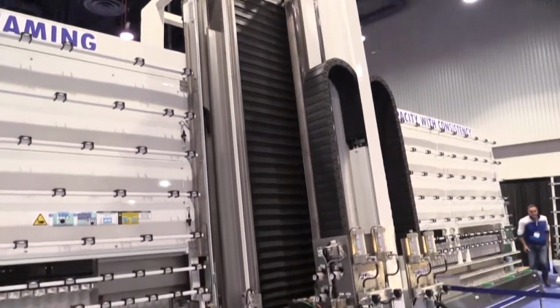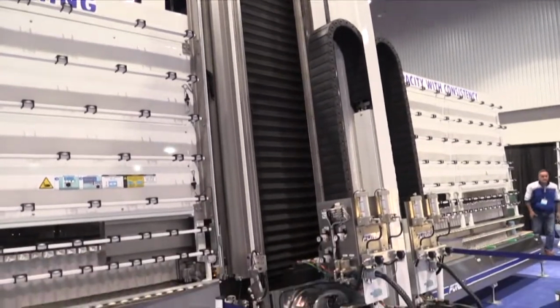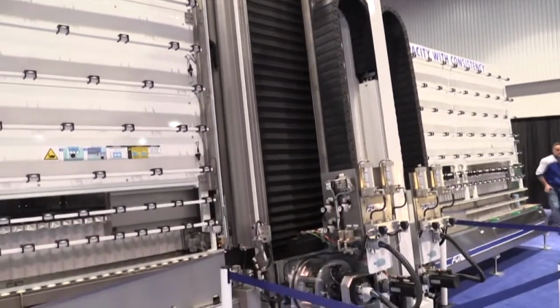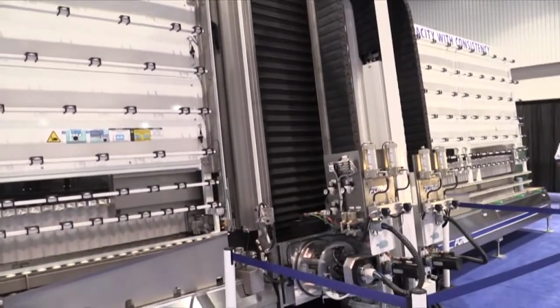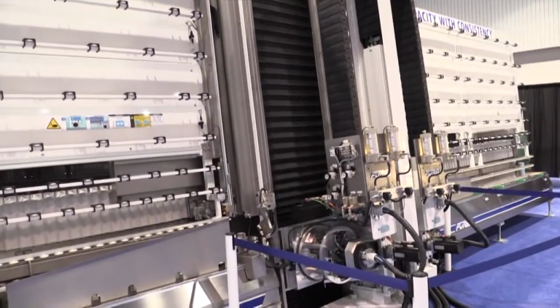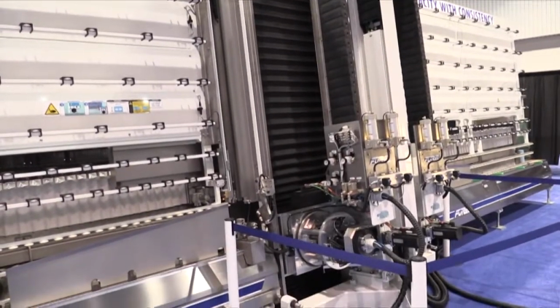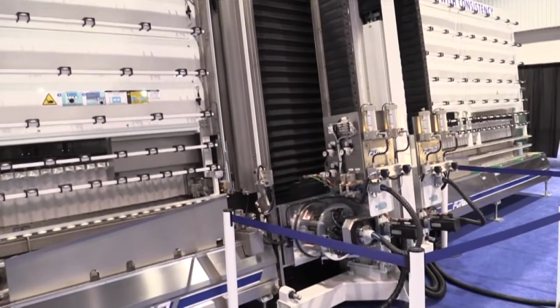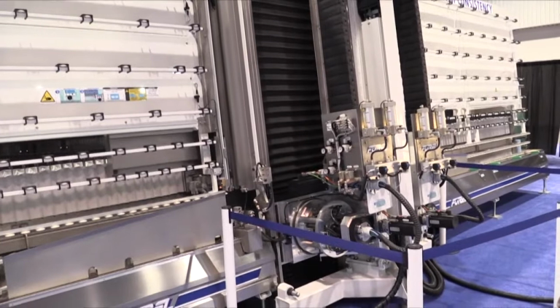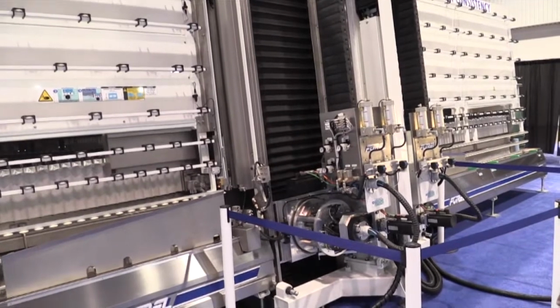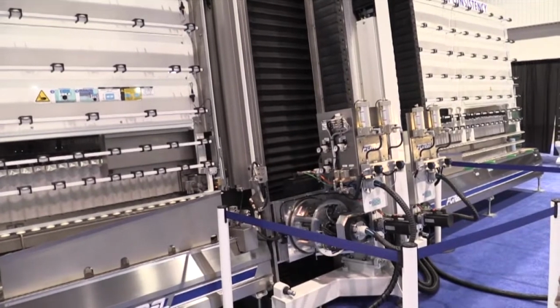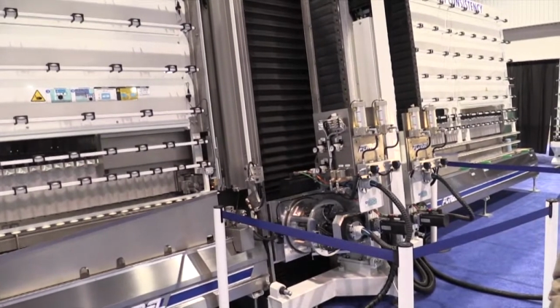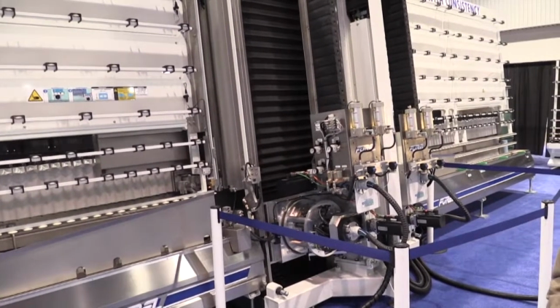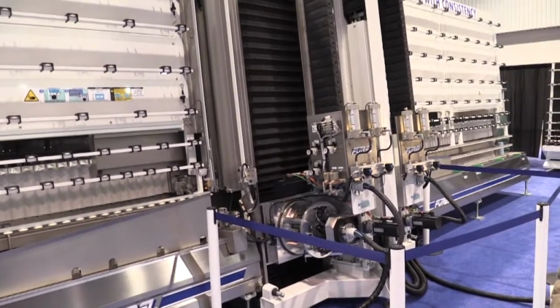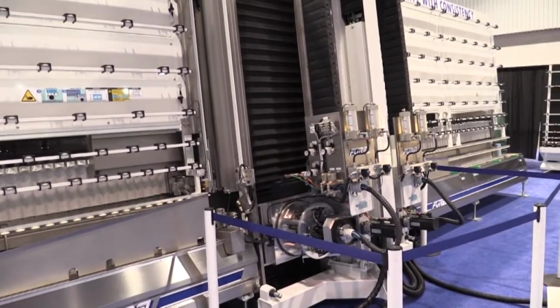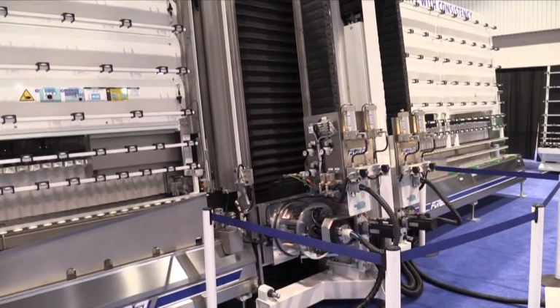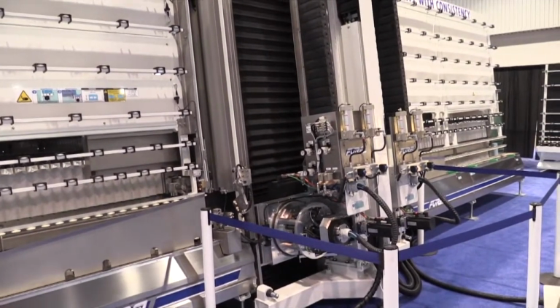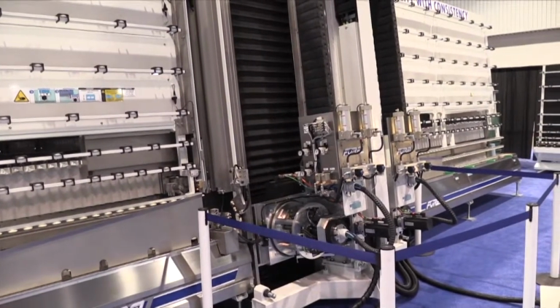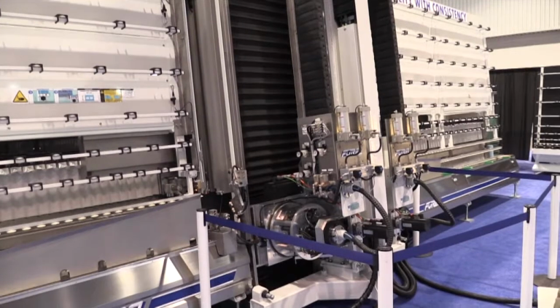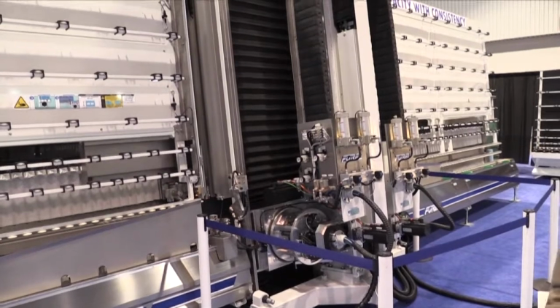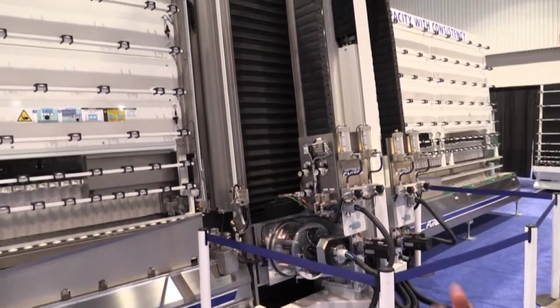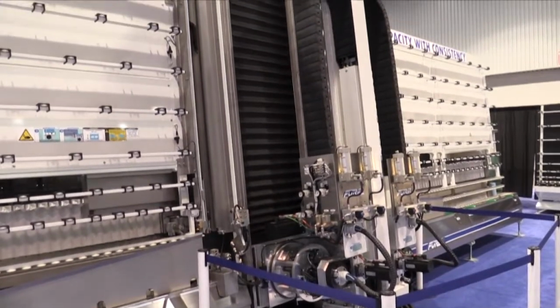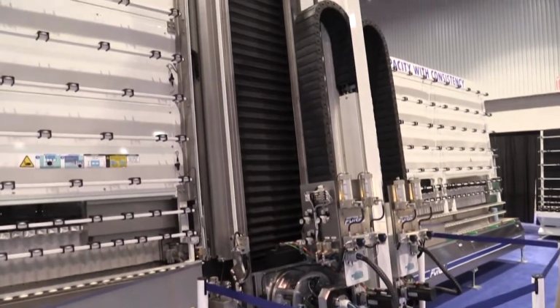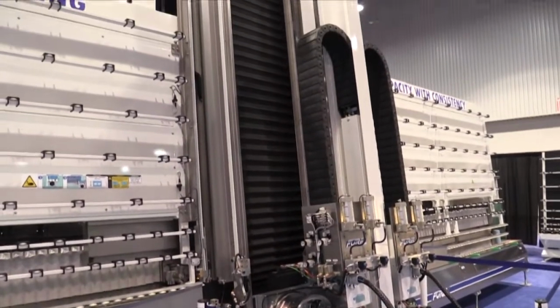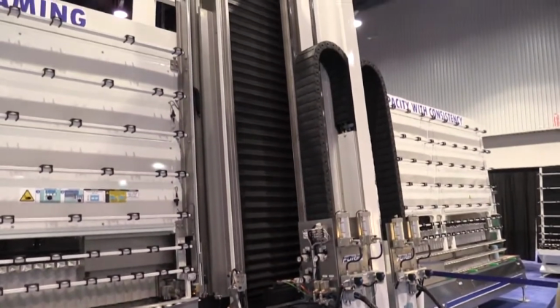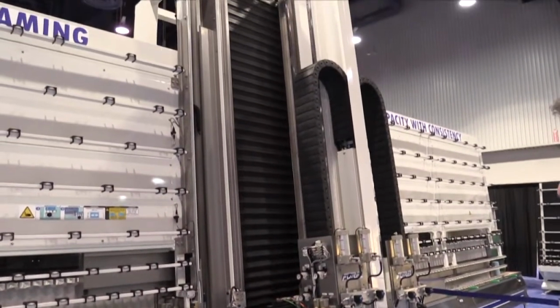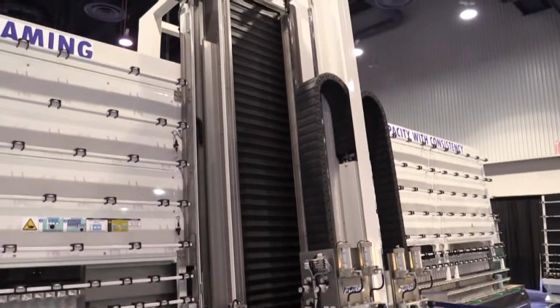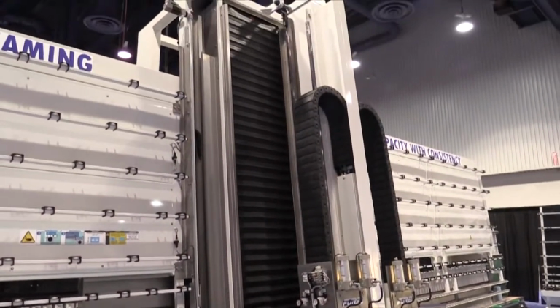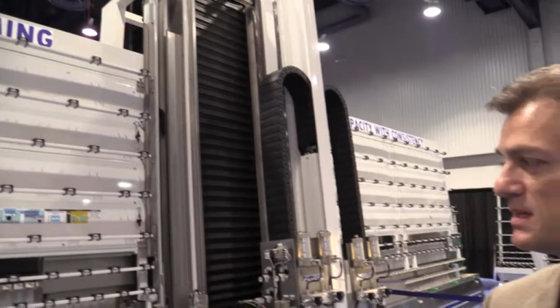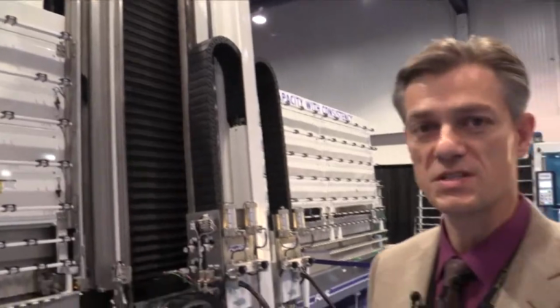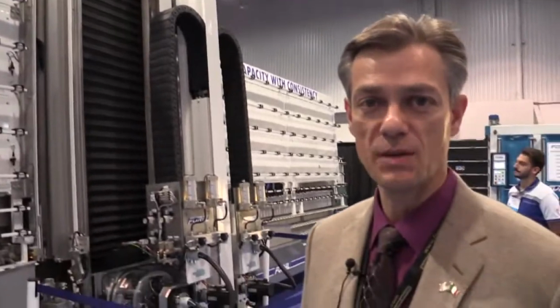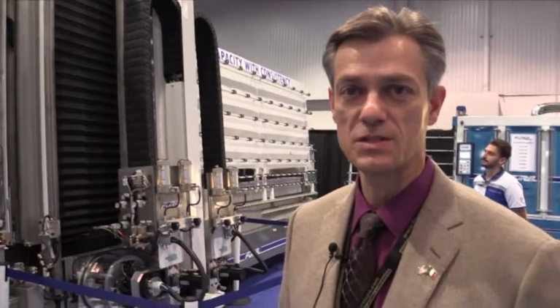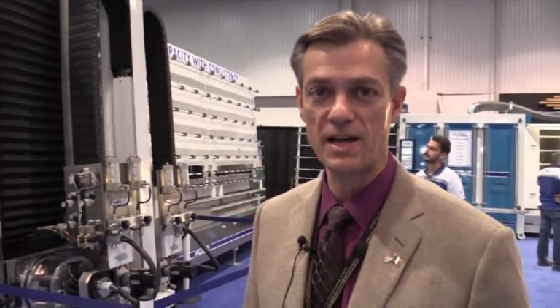Very fast cycle time, vertical for easy material handling, for good elimination of the water after the seaming is done, and then introduction directly into tempering. It's a two-headed machine, so the cycle time is quite fast.